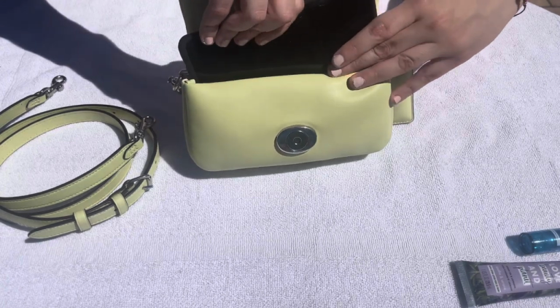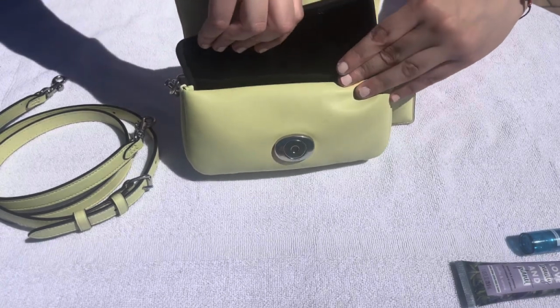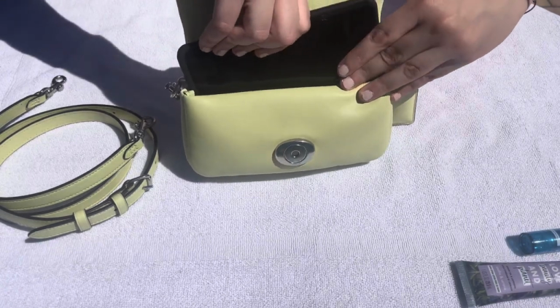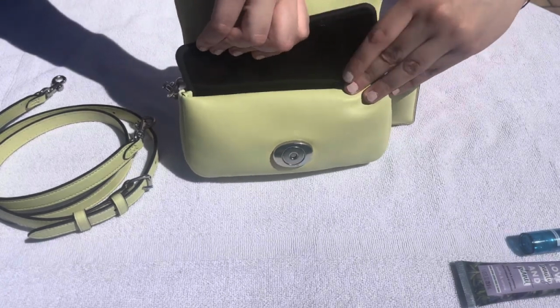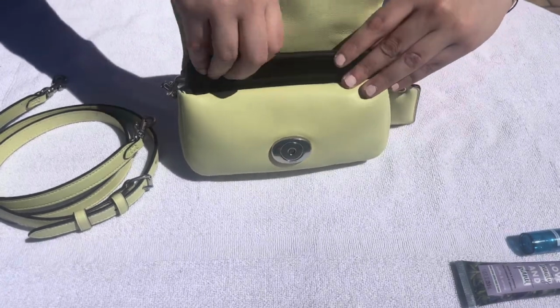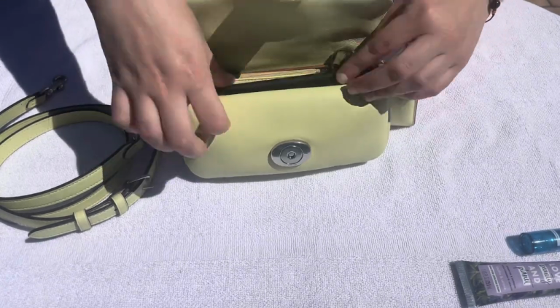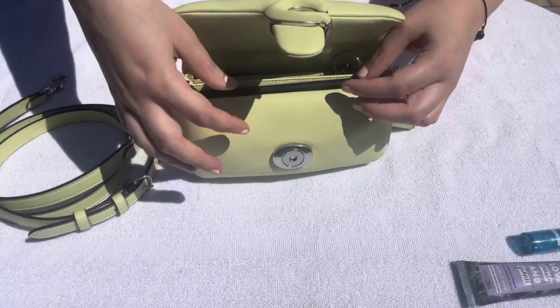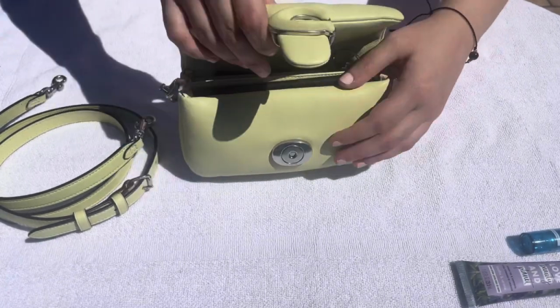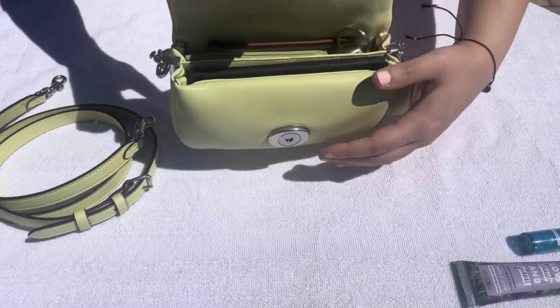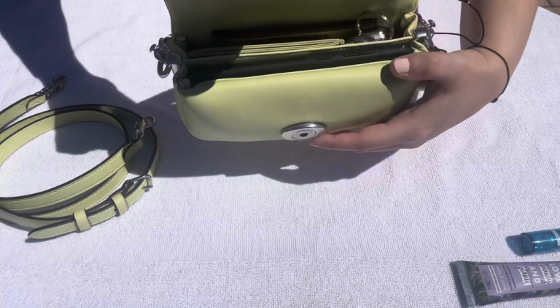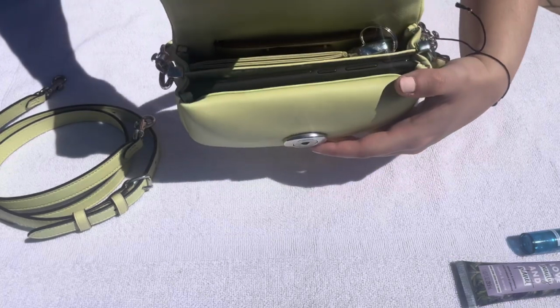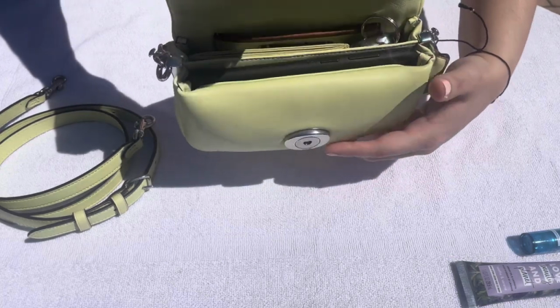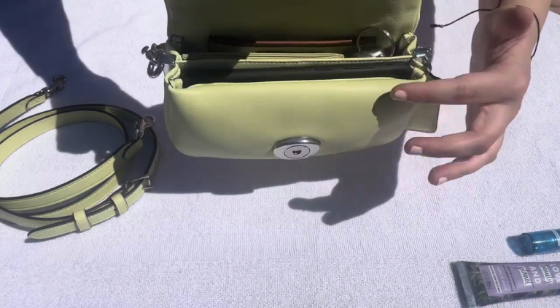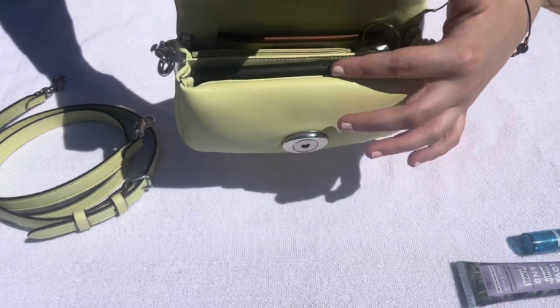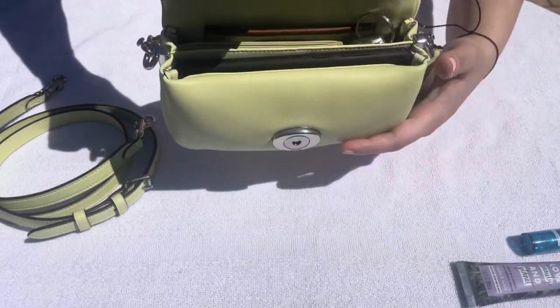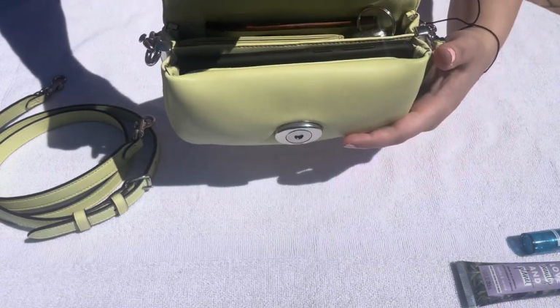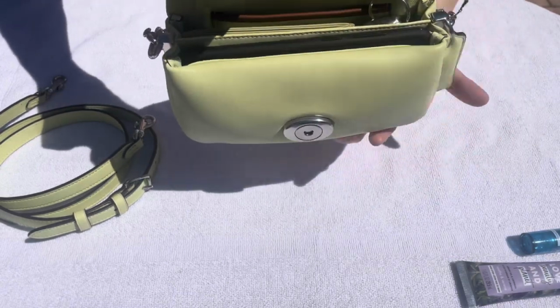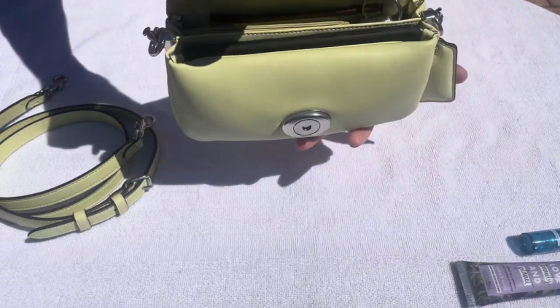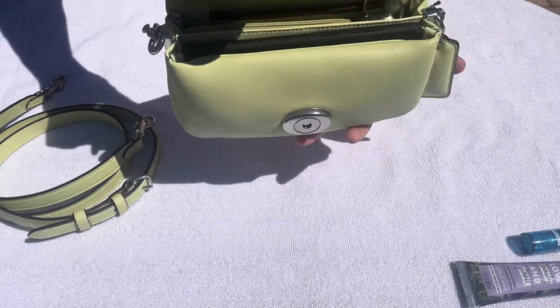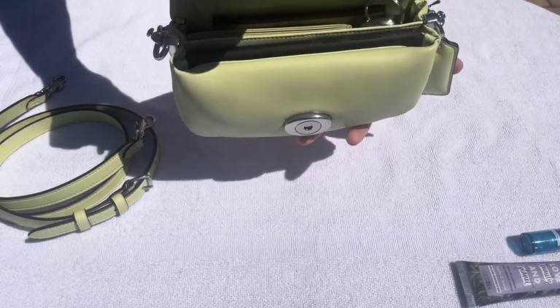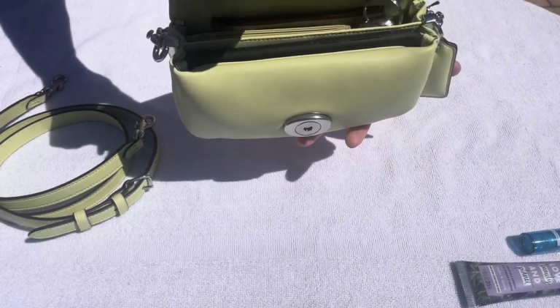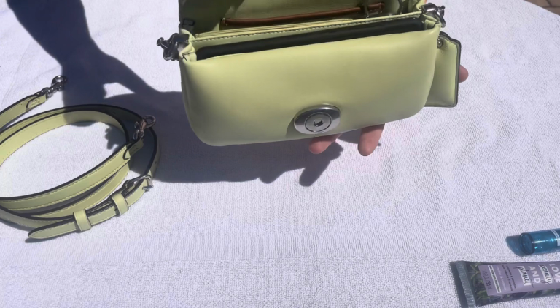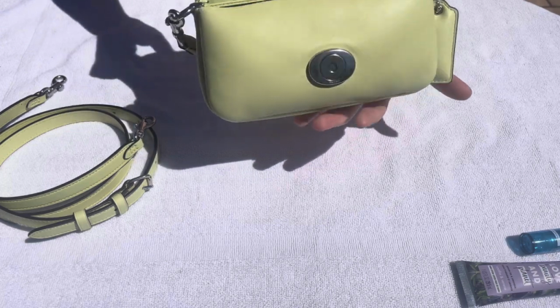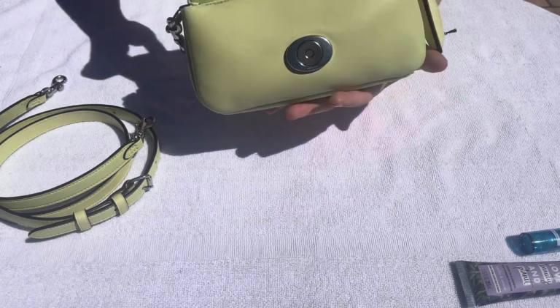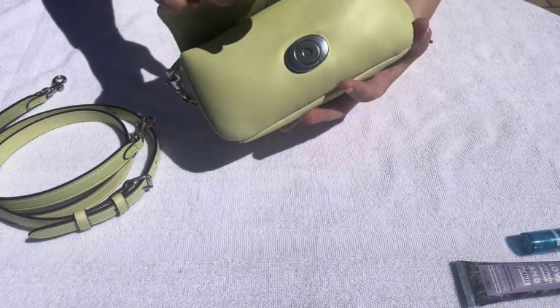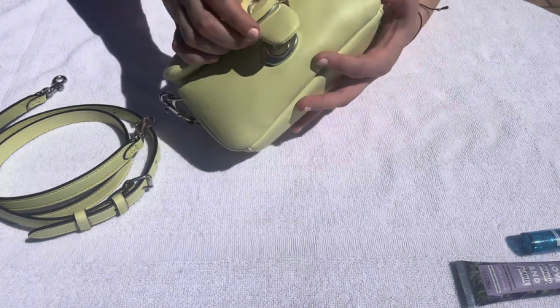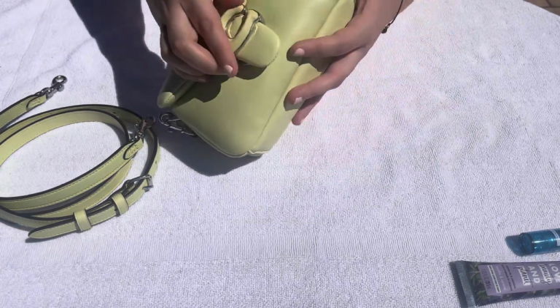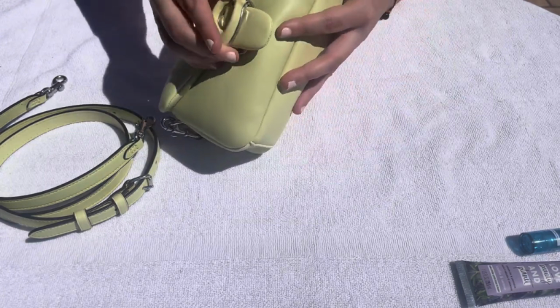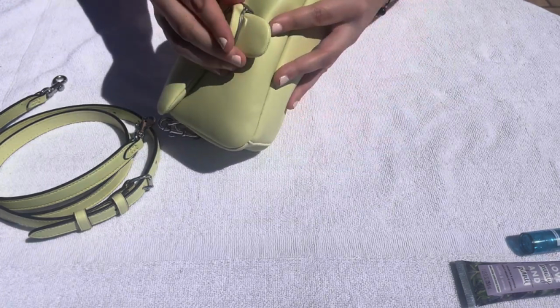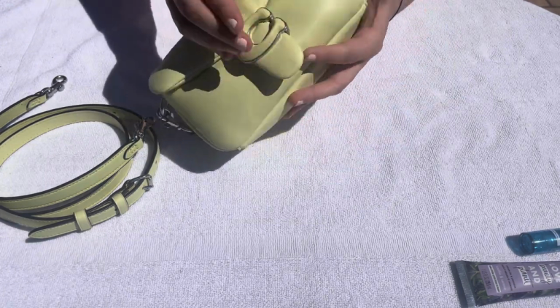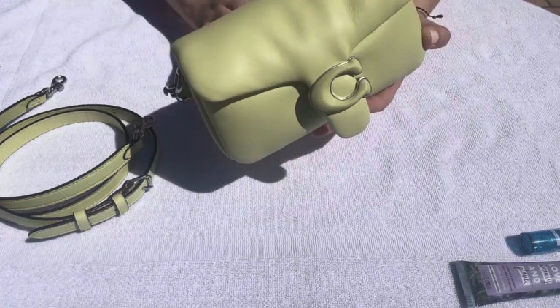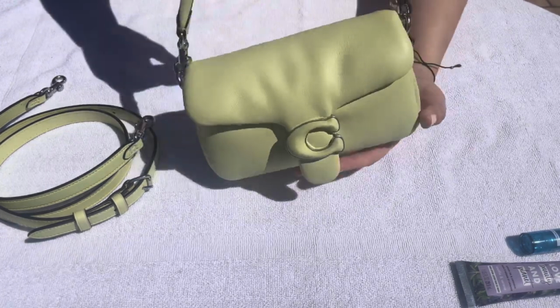It's going to be a little bit of a tight squeeze, but it does fit. The iPhone 12 Pro is smaller so it'll fit fine, and just like that the bag is already full.